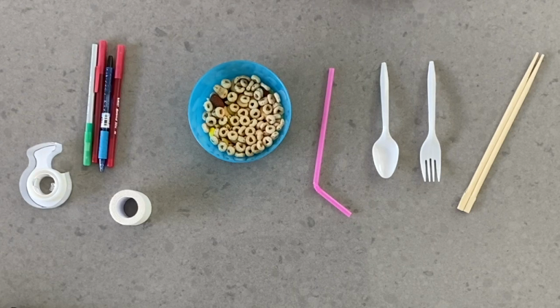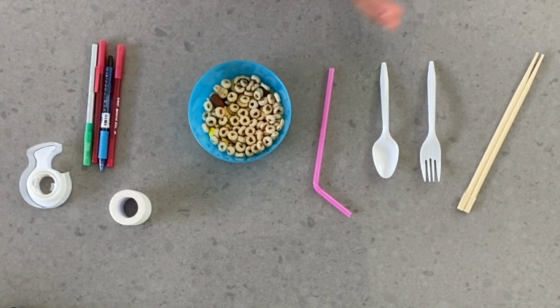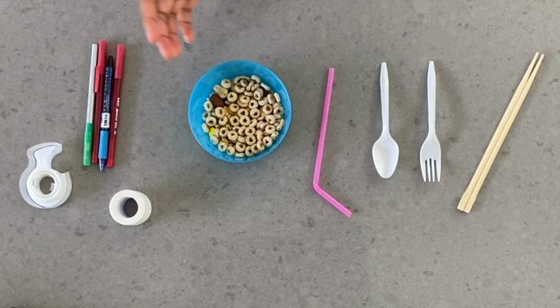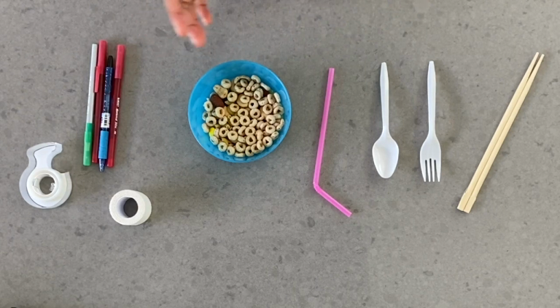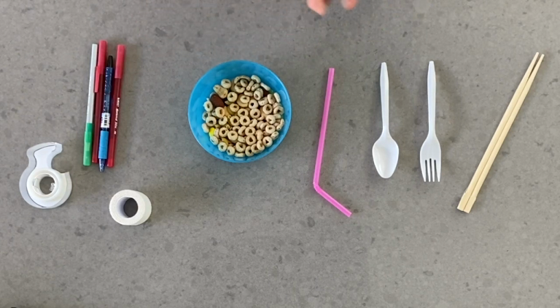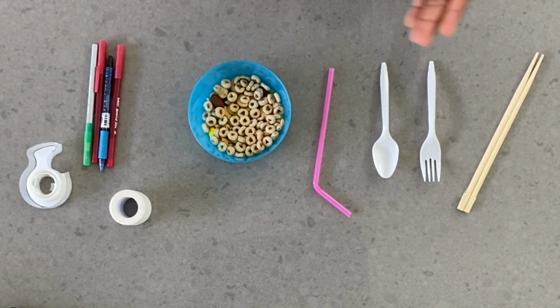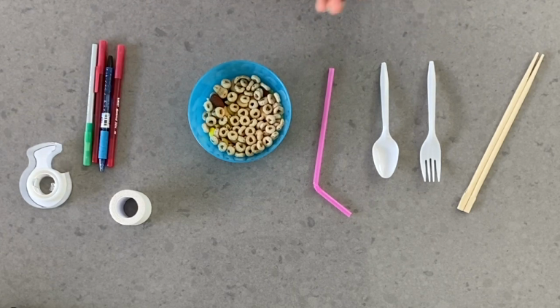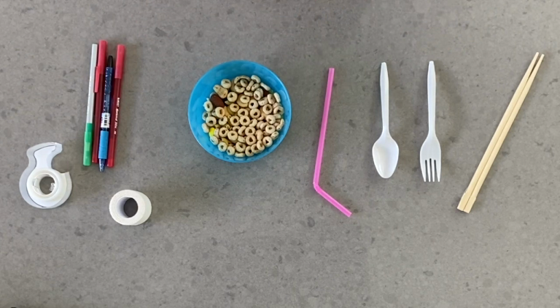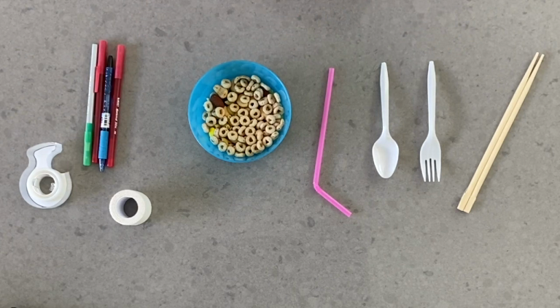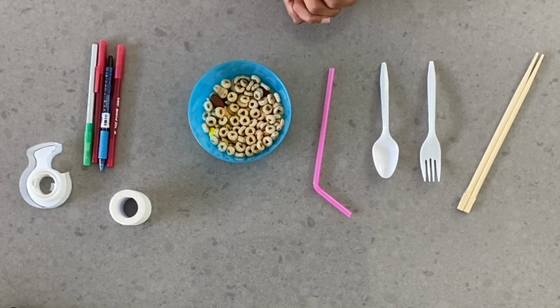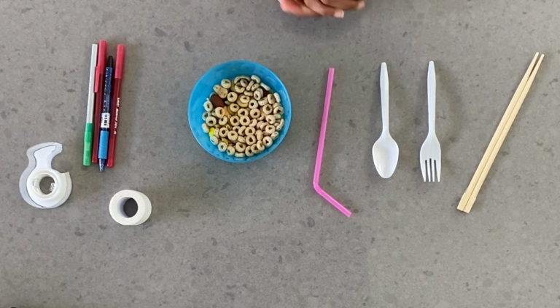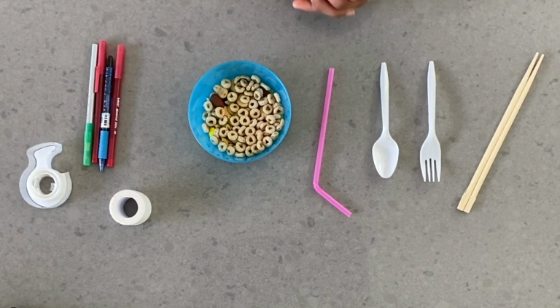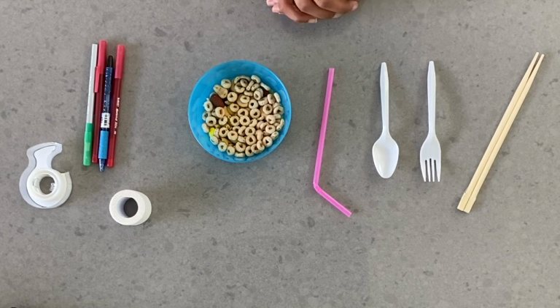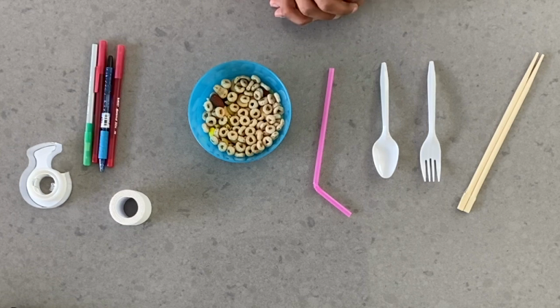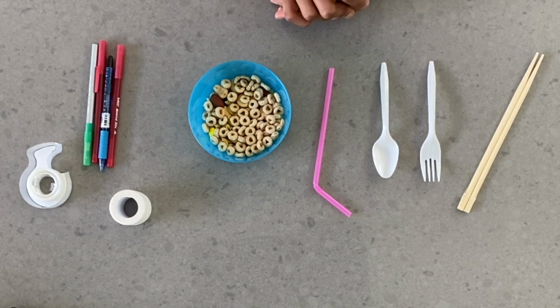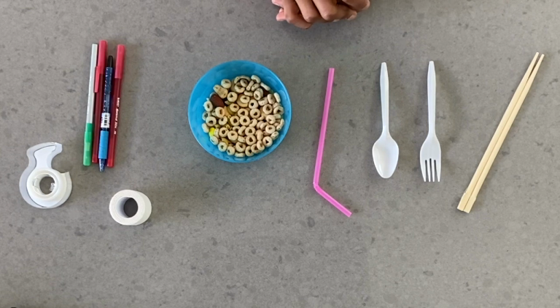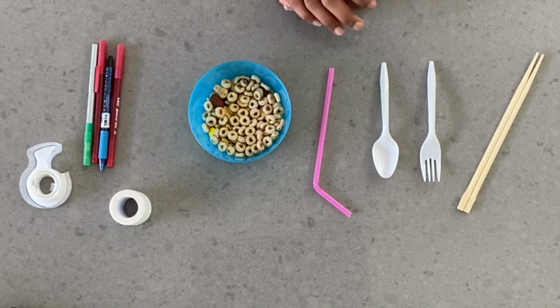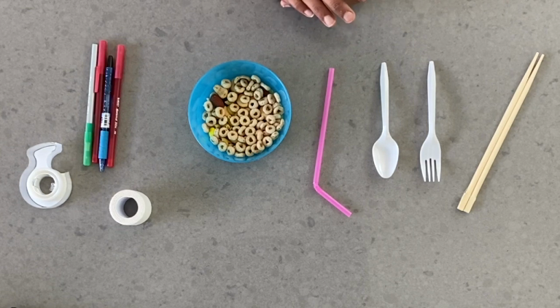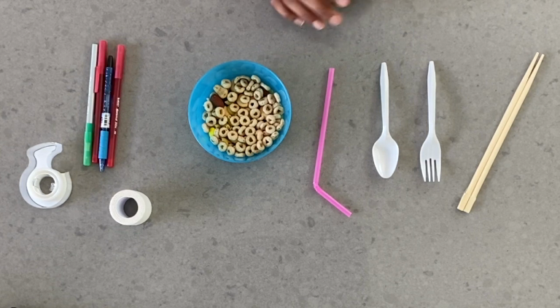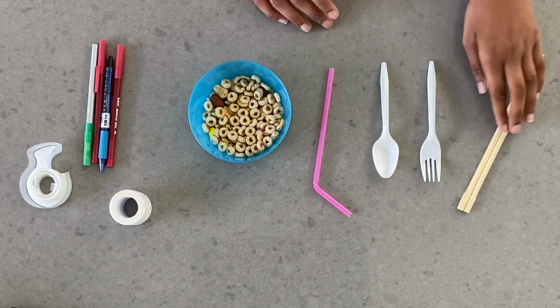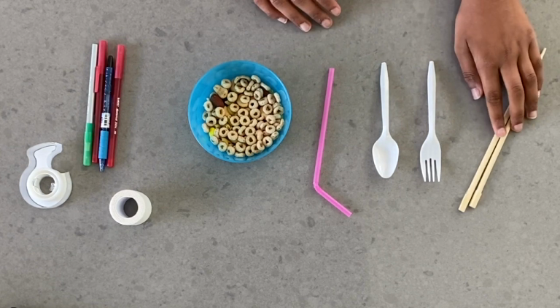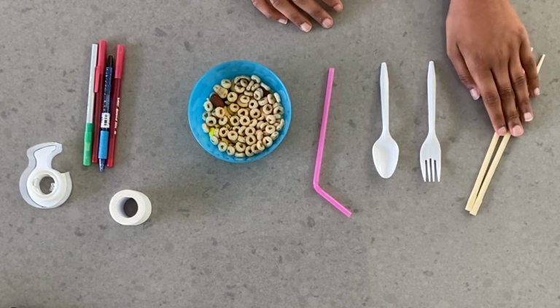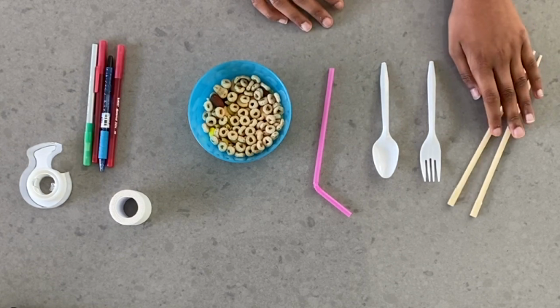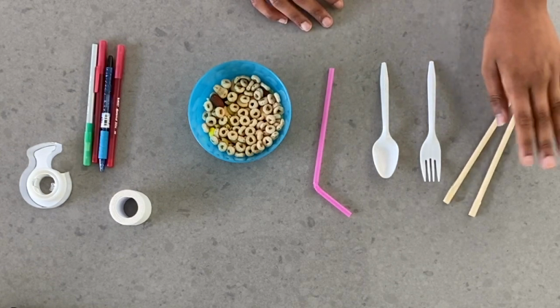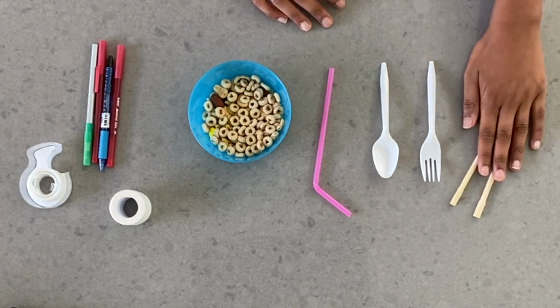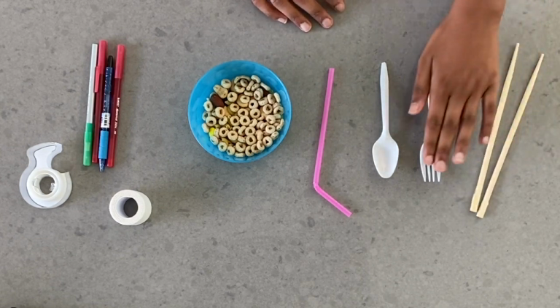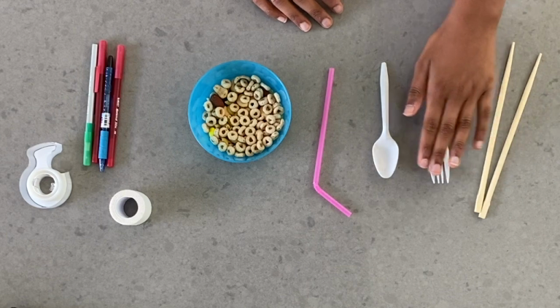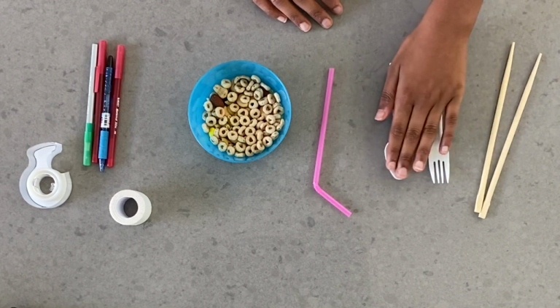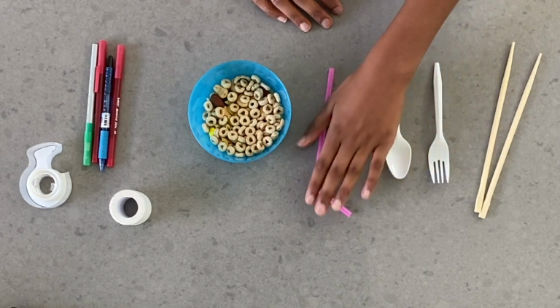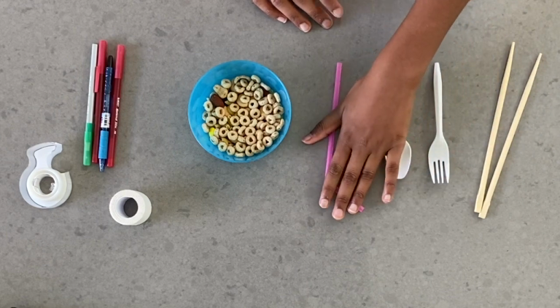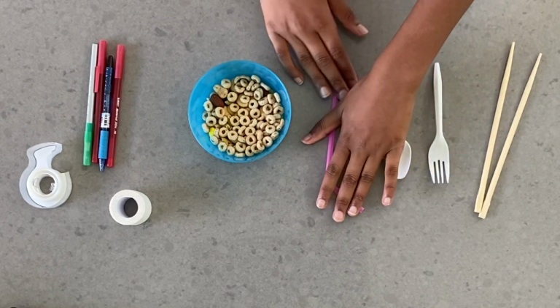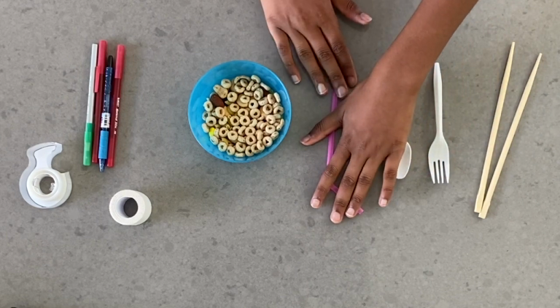Hello everyone. Today what we're going to be doing is we're going to be trying to mimic what it's like for birds in the wild. So what you're going to be needing is you're going to be needing either chopsticks, forks, spoons, or straws.